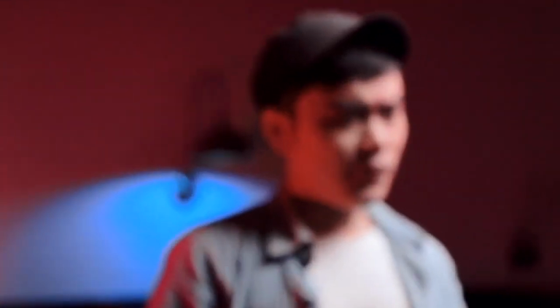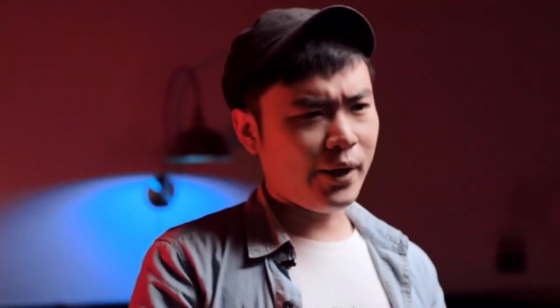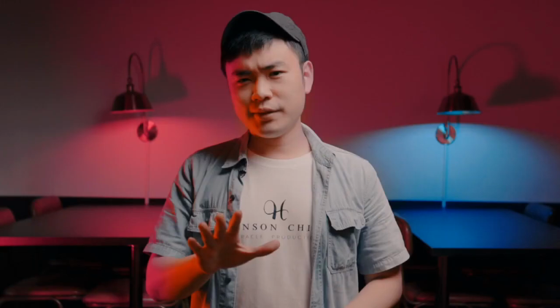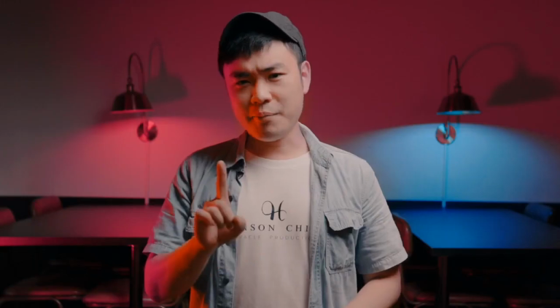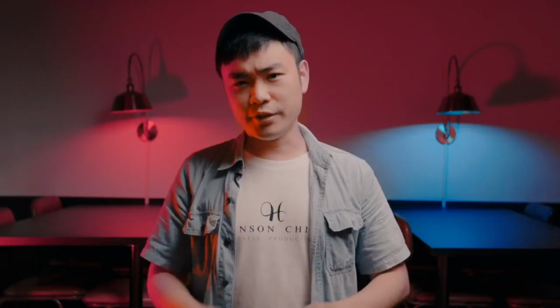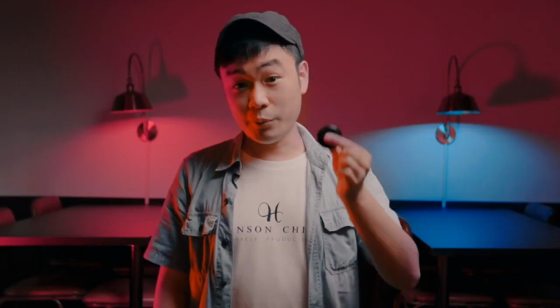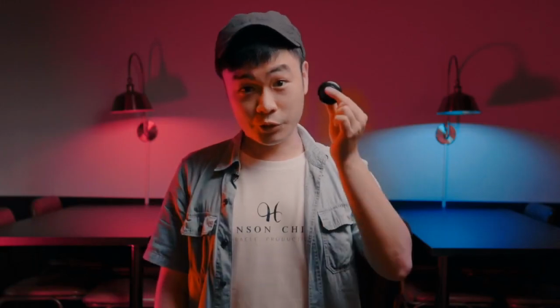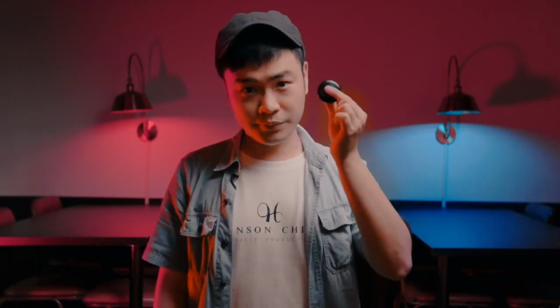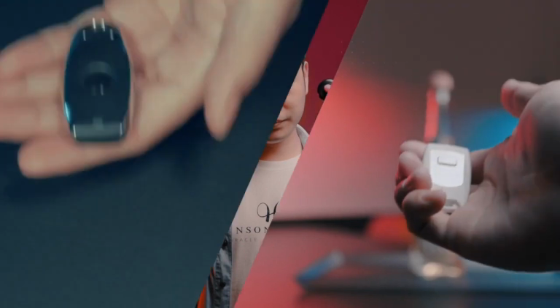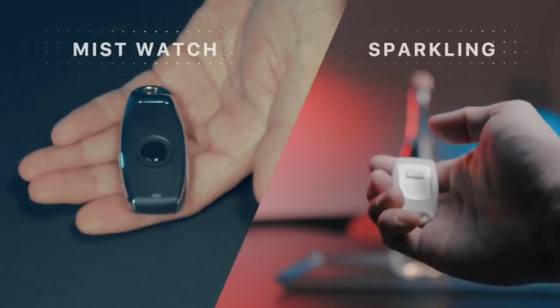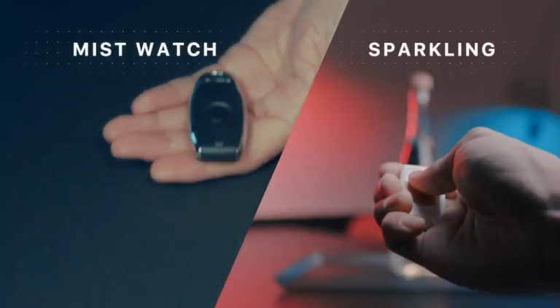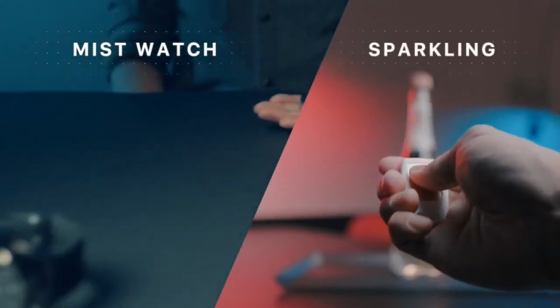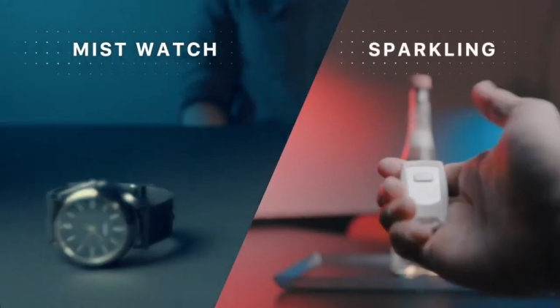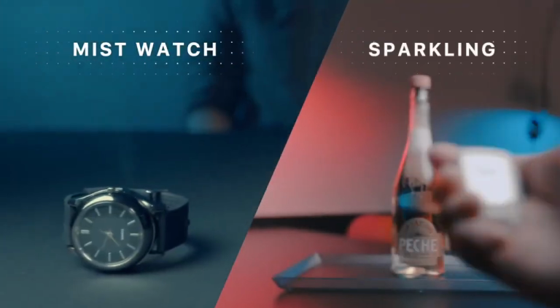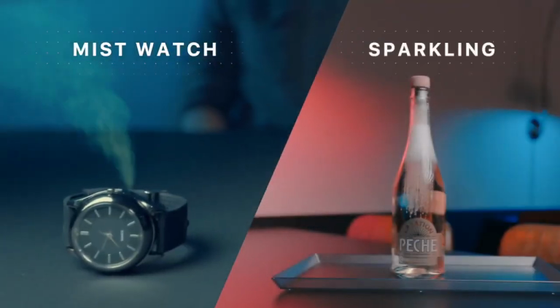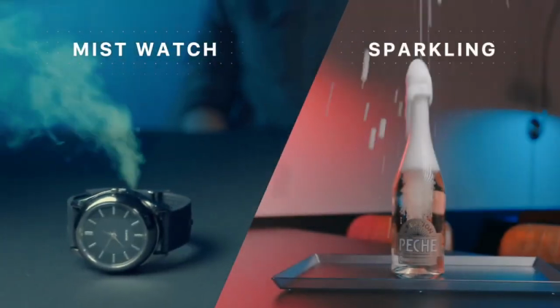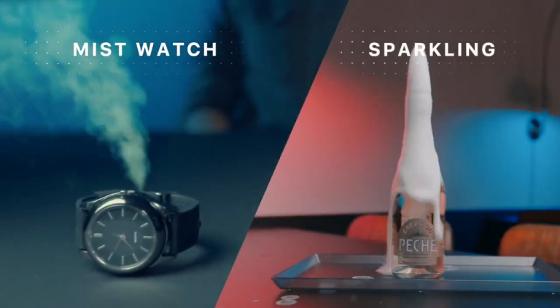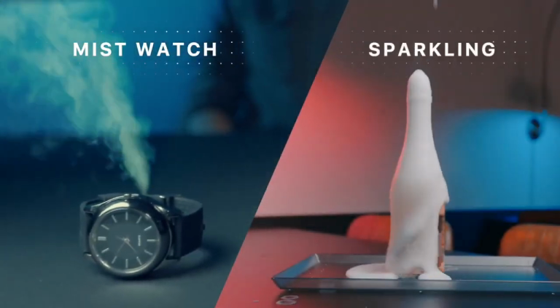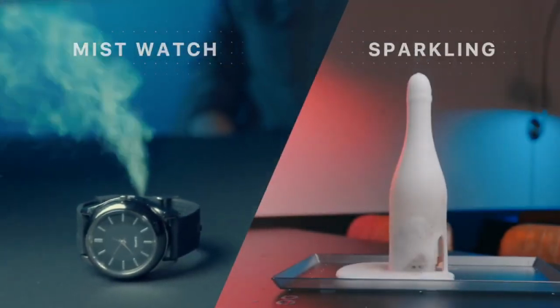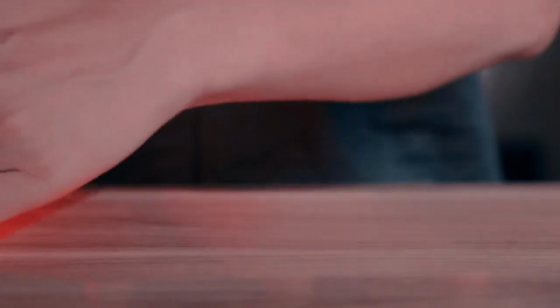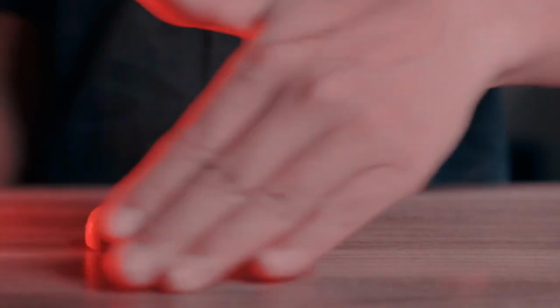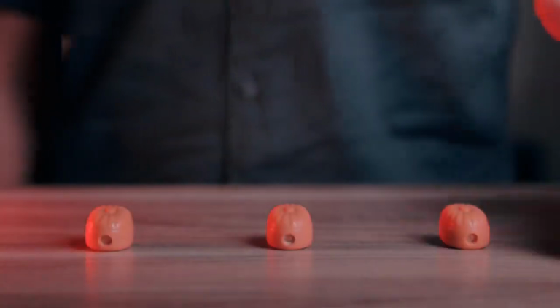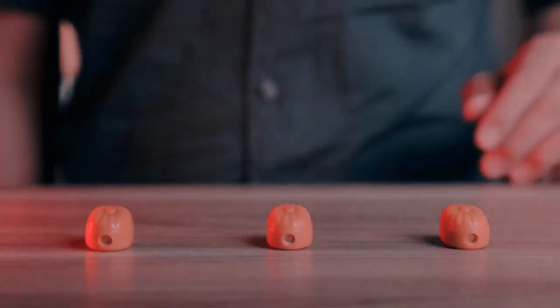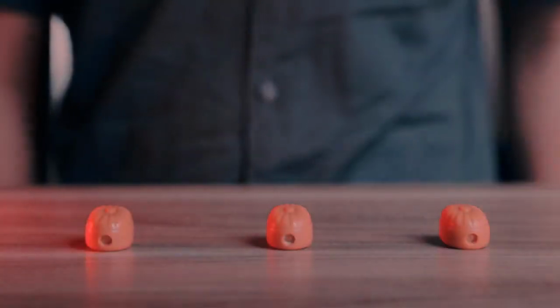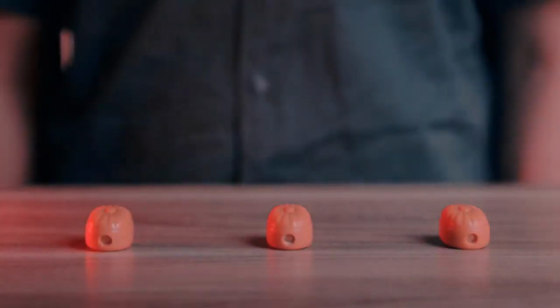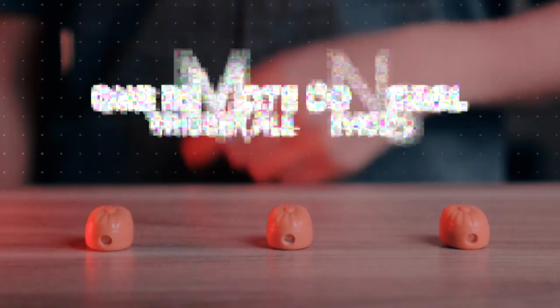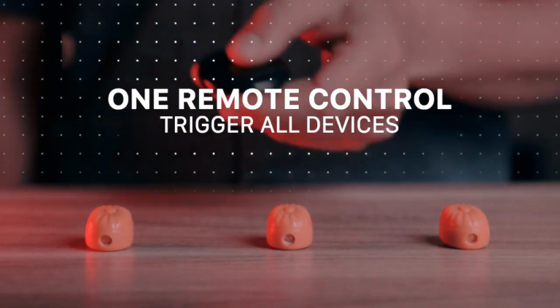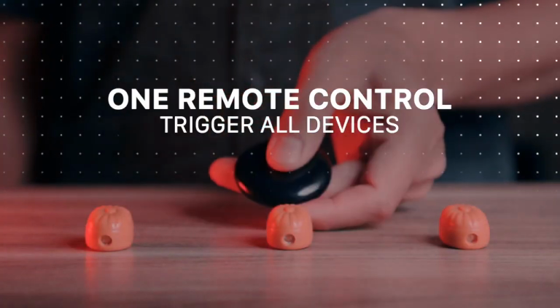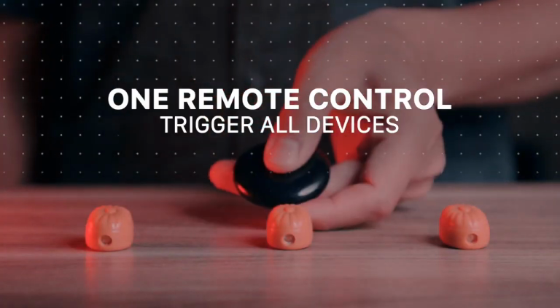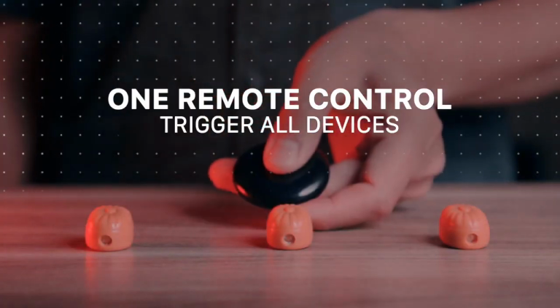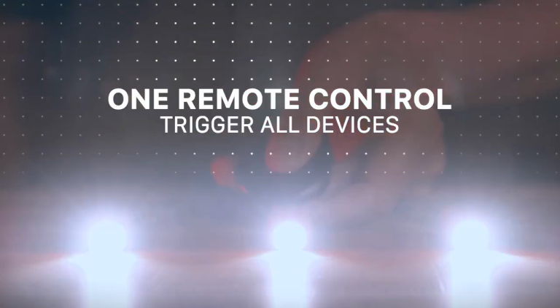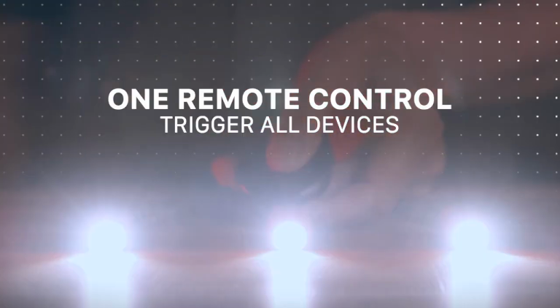Did I mention remote control? Most remote control devices in the market are one remote for one device. But Lumos goes beyond the limit — you can use one remote to trigger all devices.